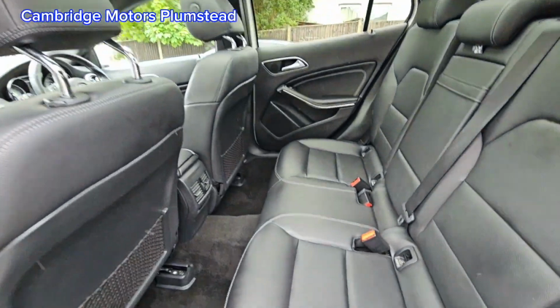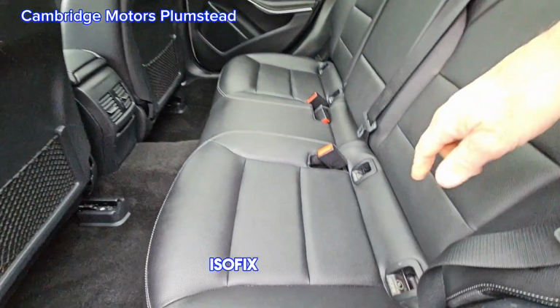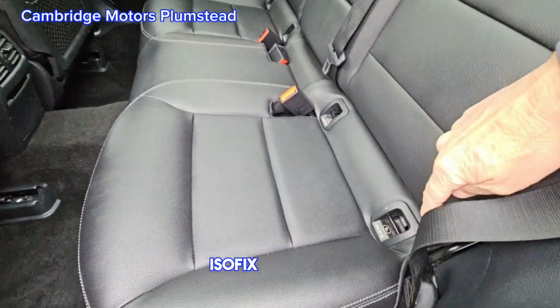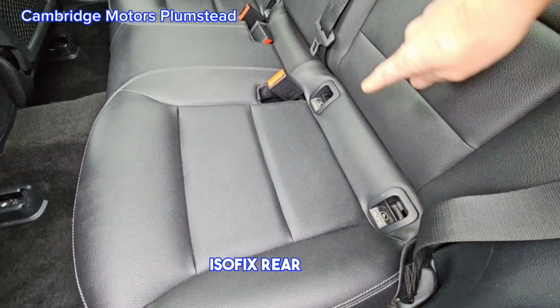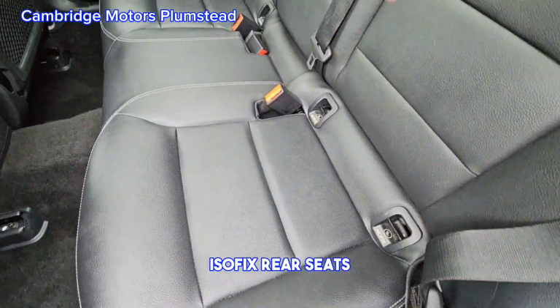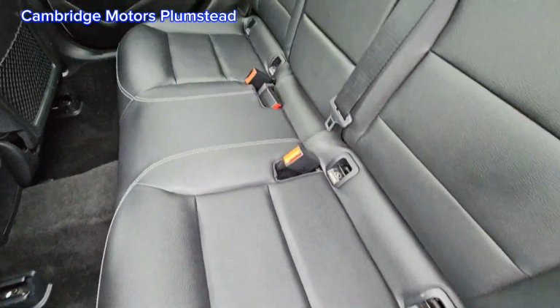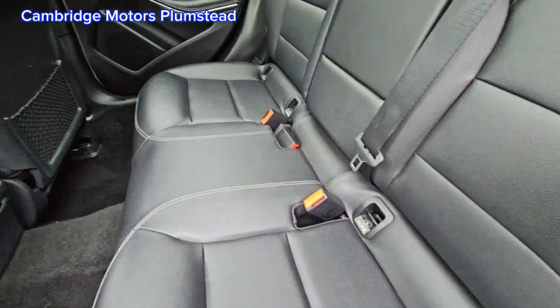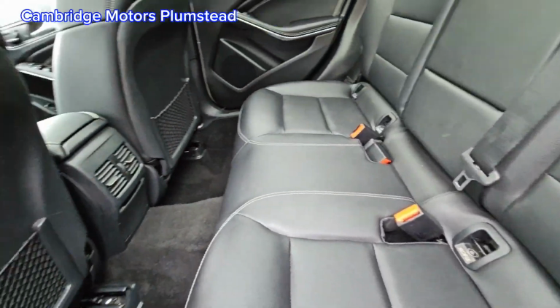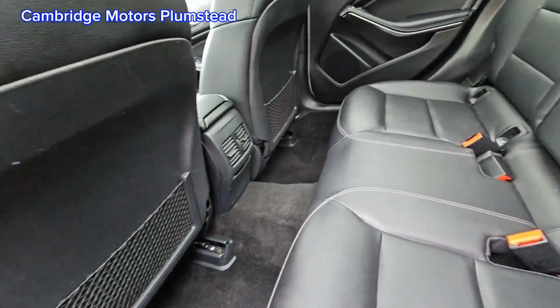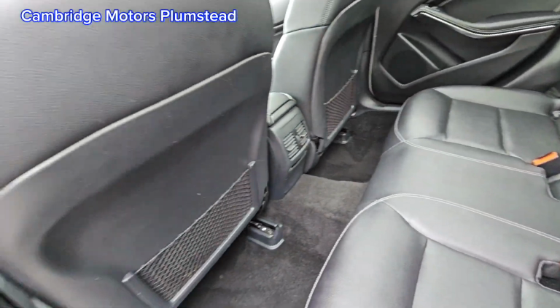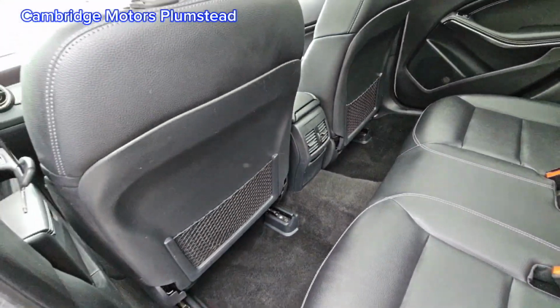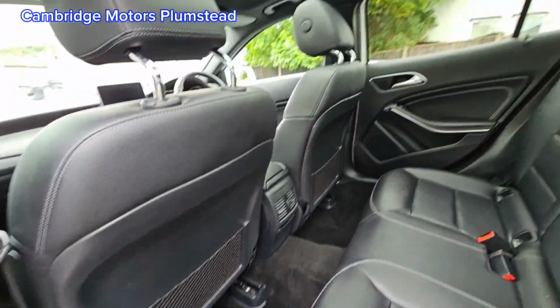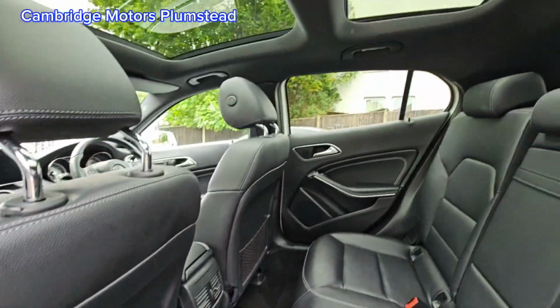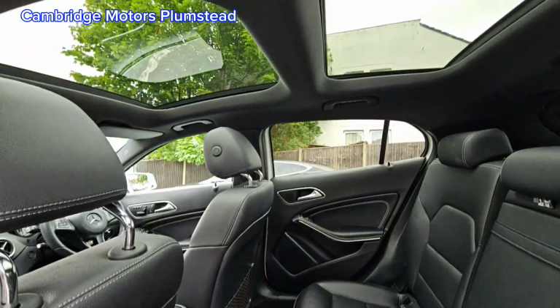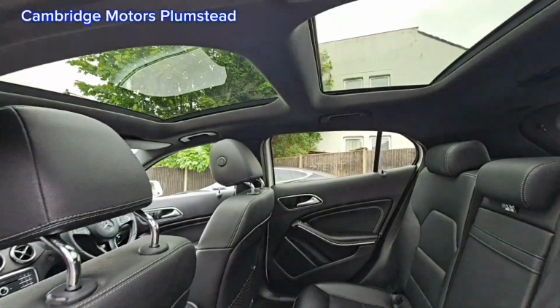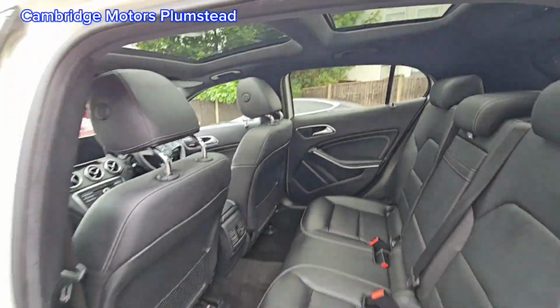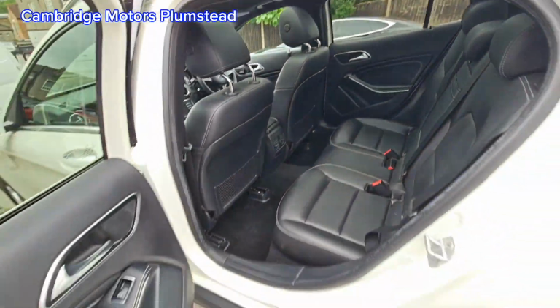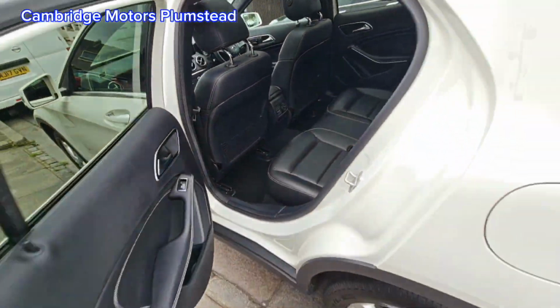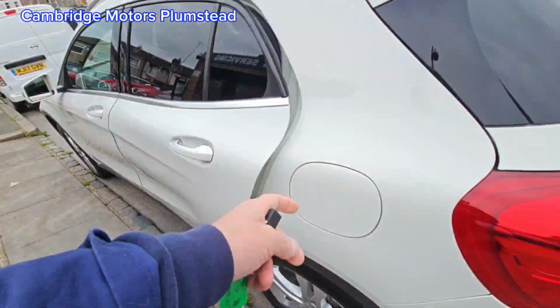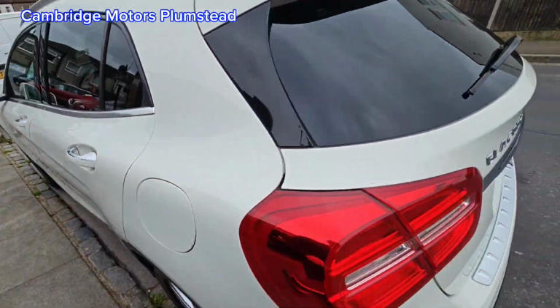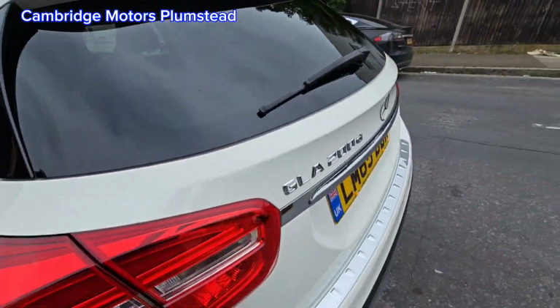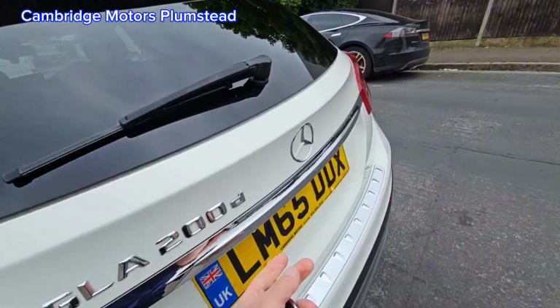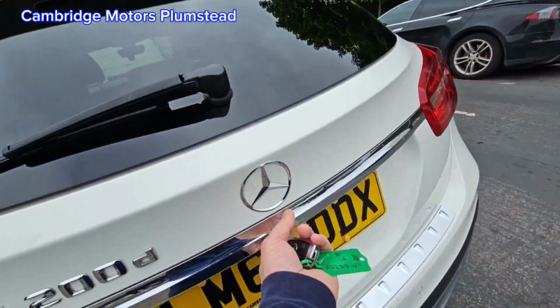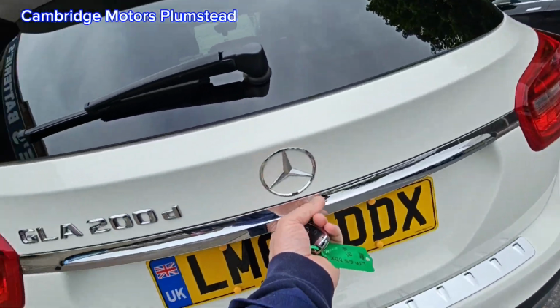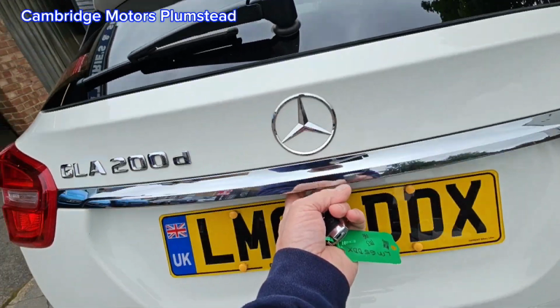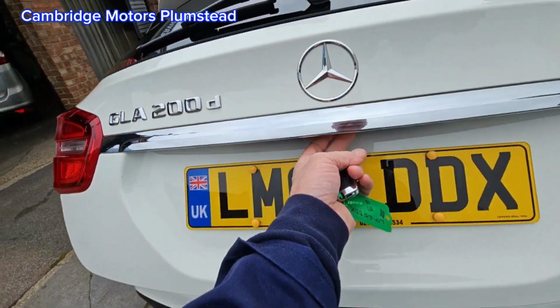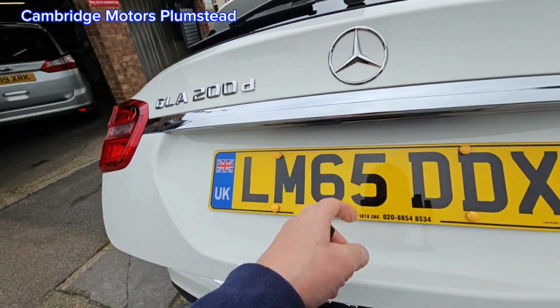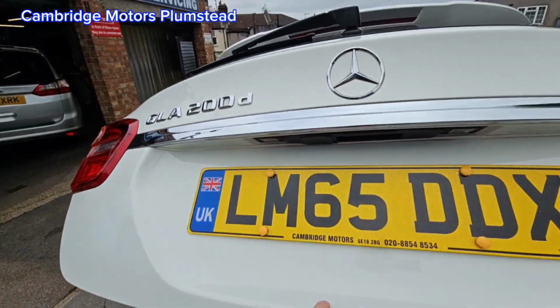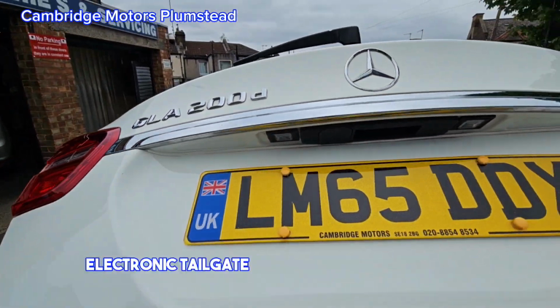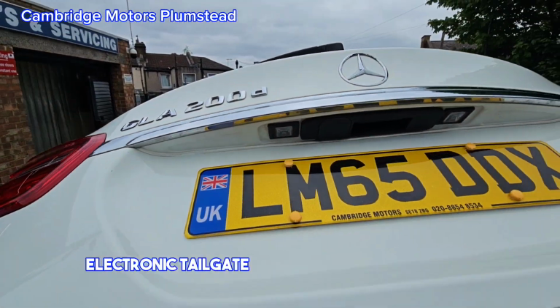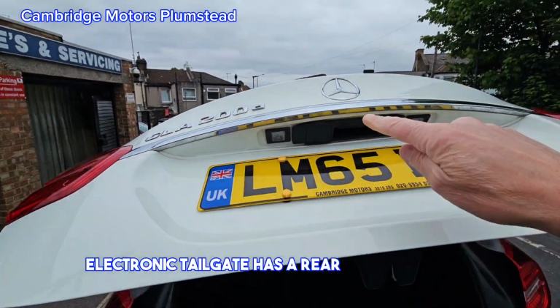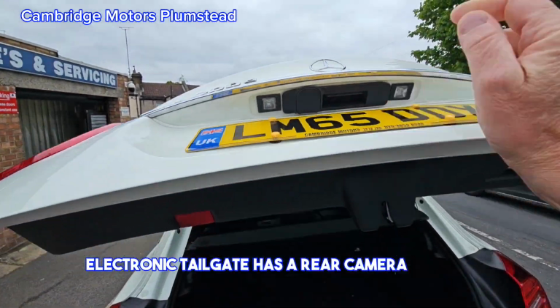Isofix rear seats. It also has a rear camera as well.